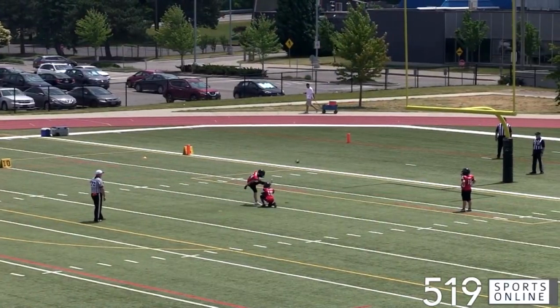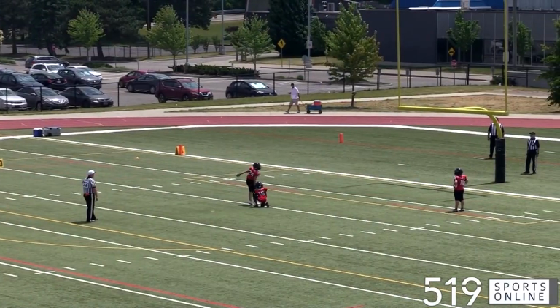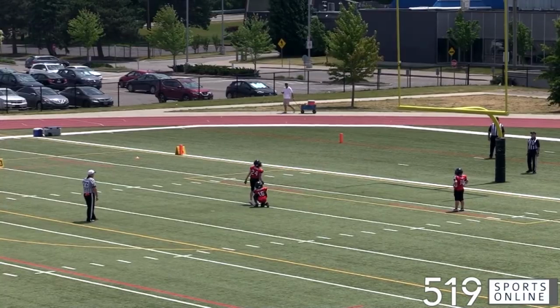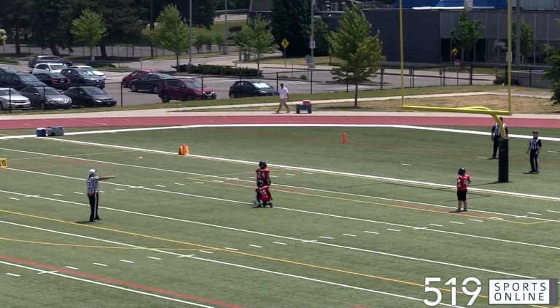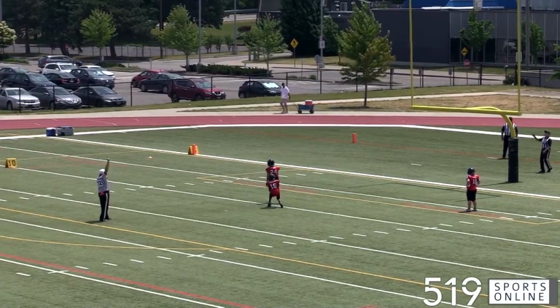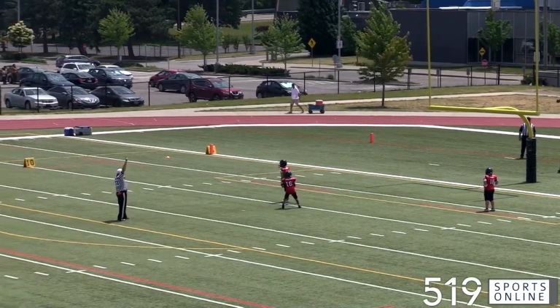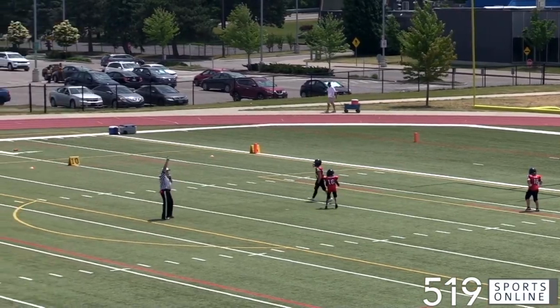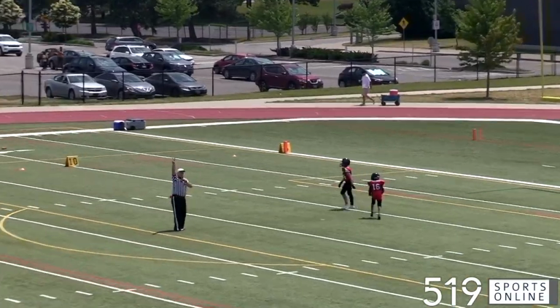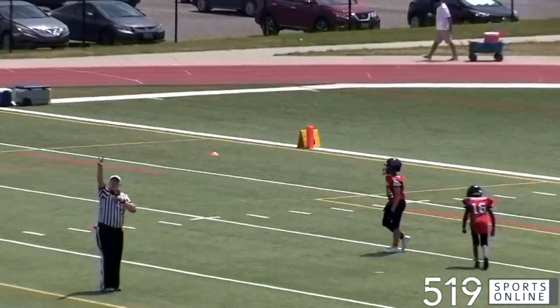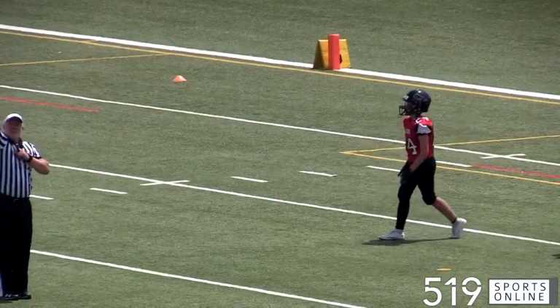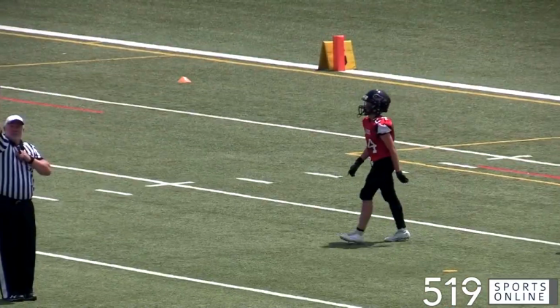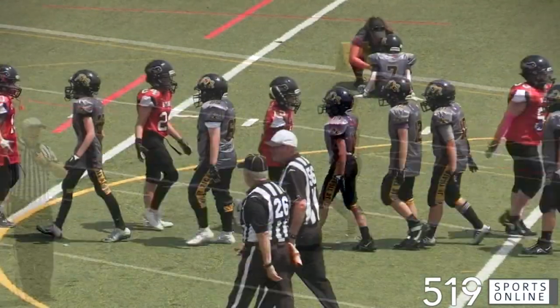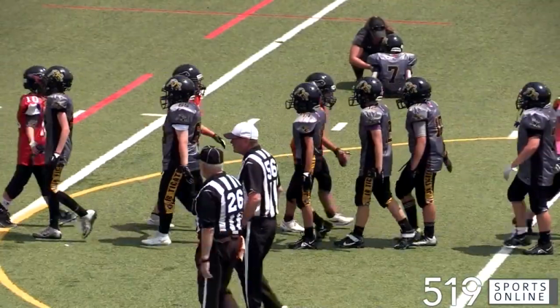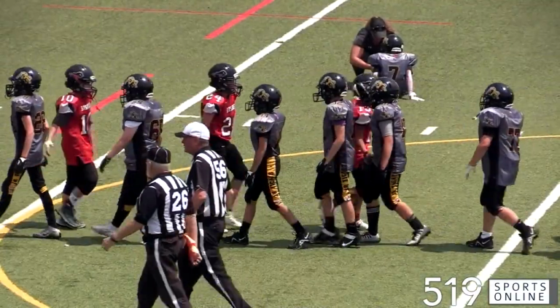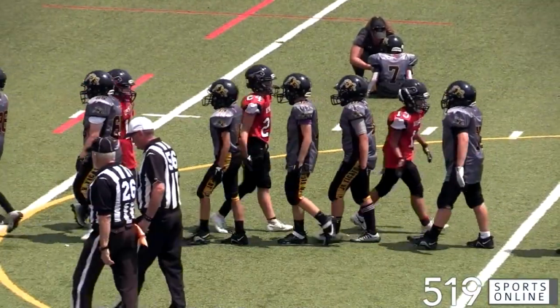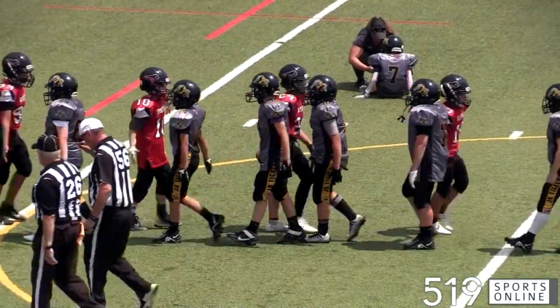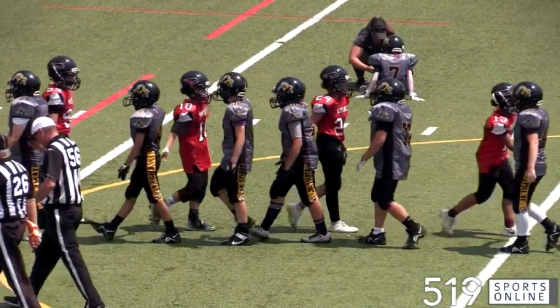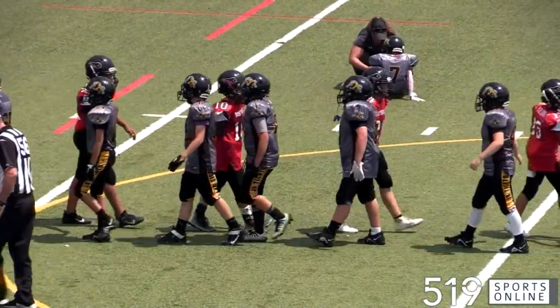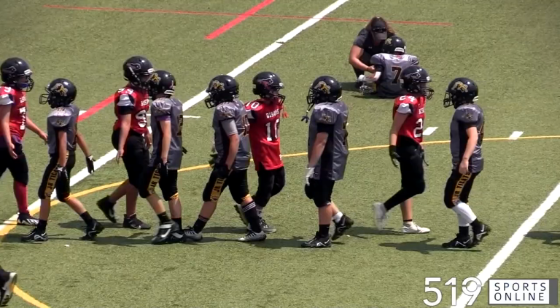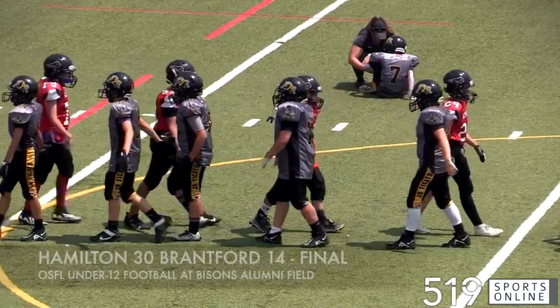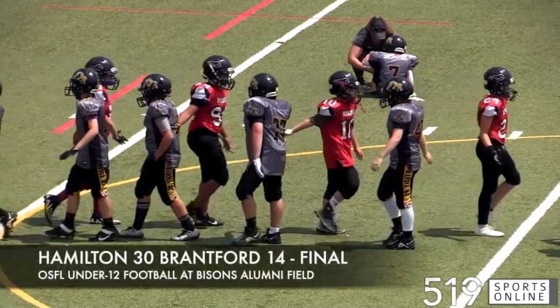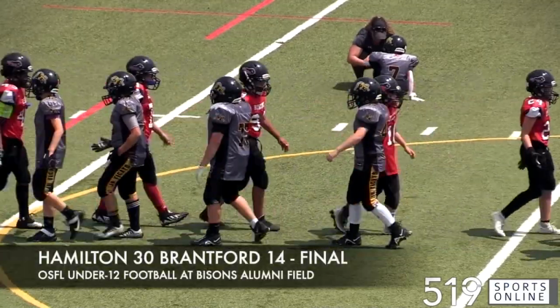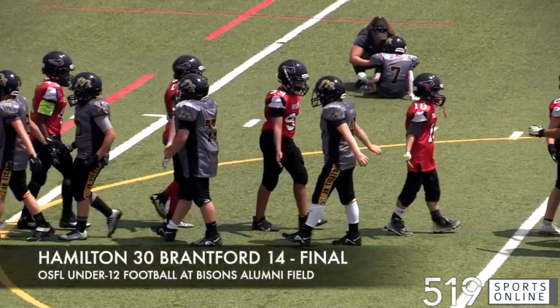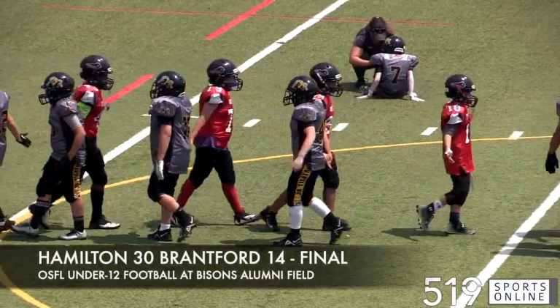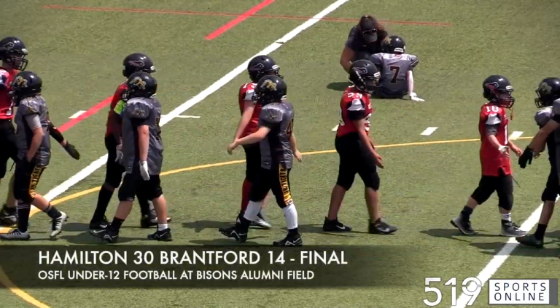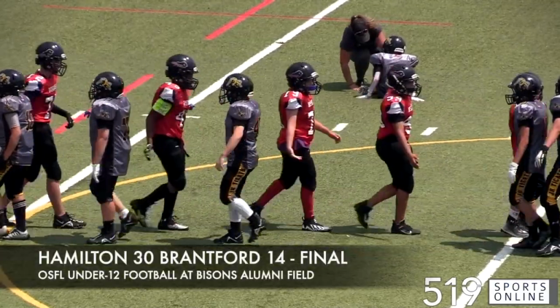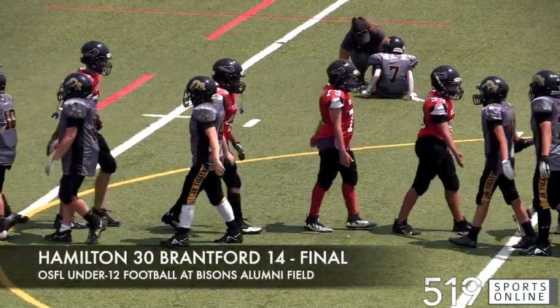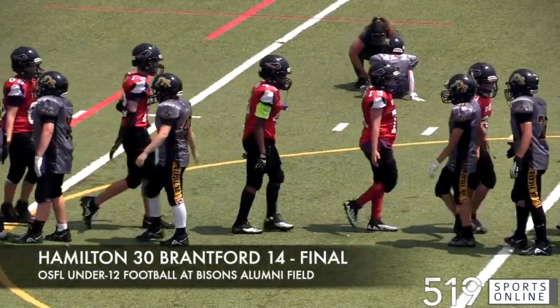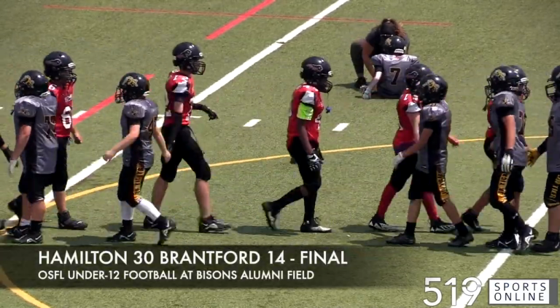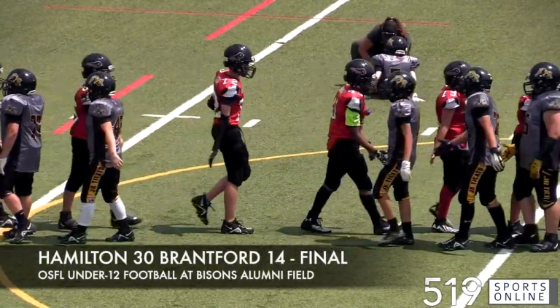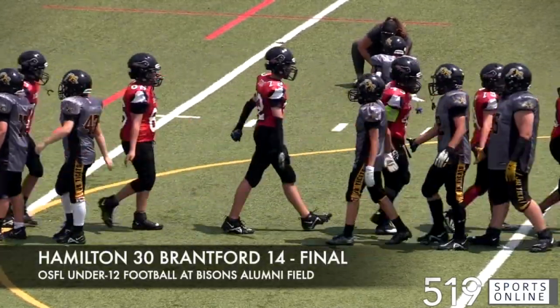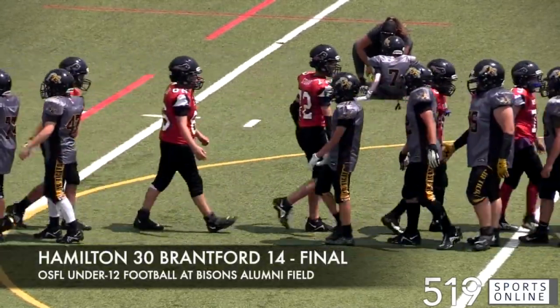A good battle between two tough teams, but in the end it's the Hamilton Ticats coming out on top. They take it by a final score of 30-14 on Saturday afternoon. See you soon.